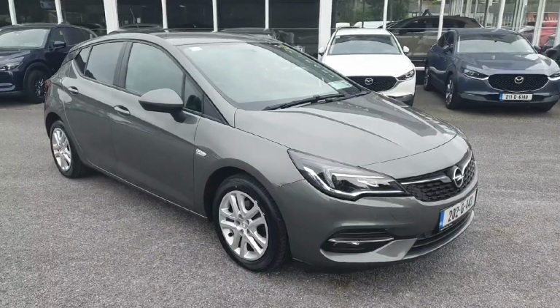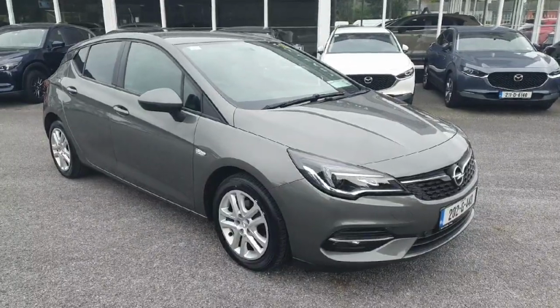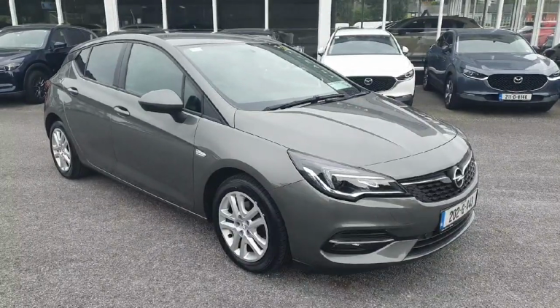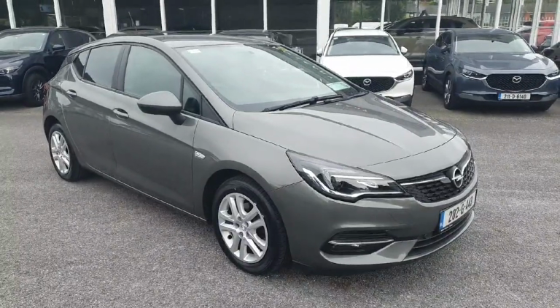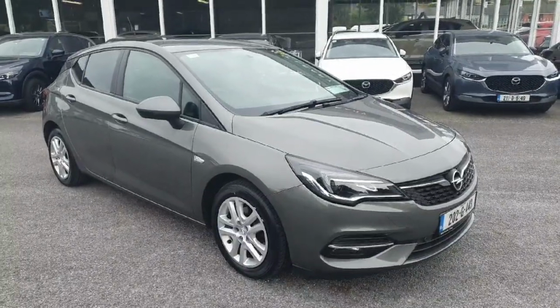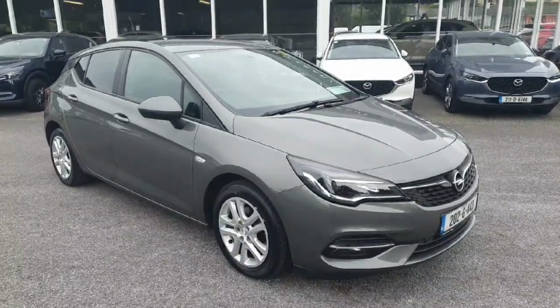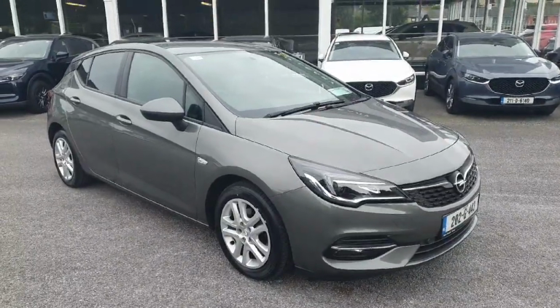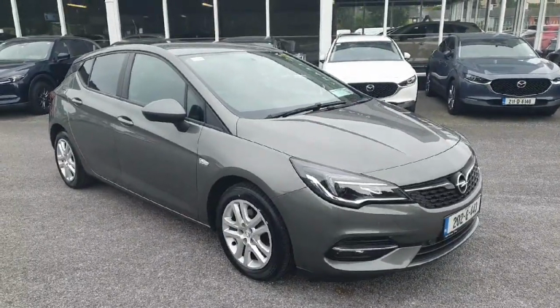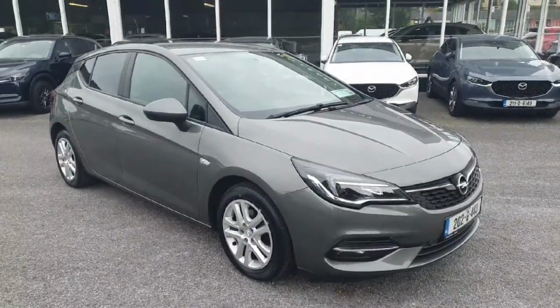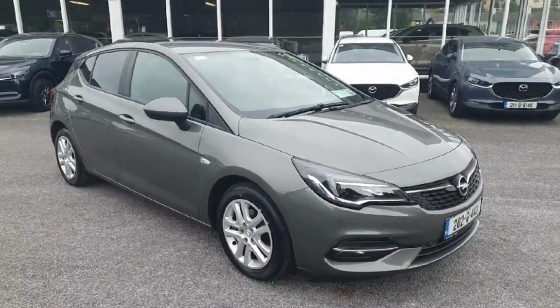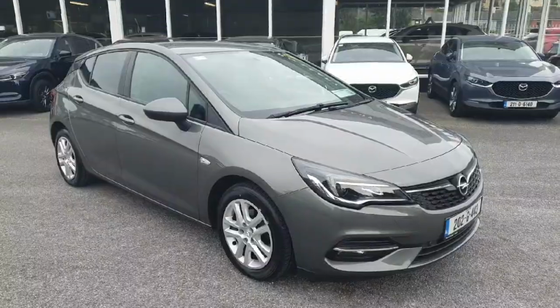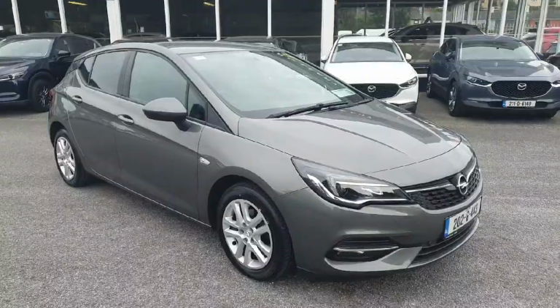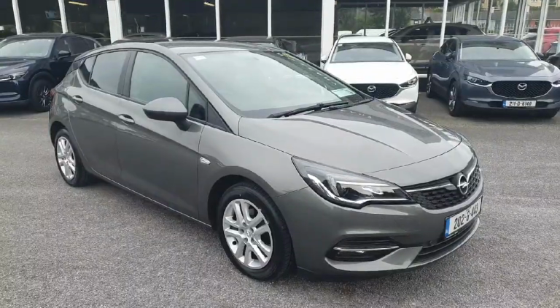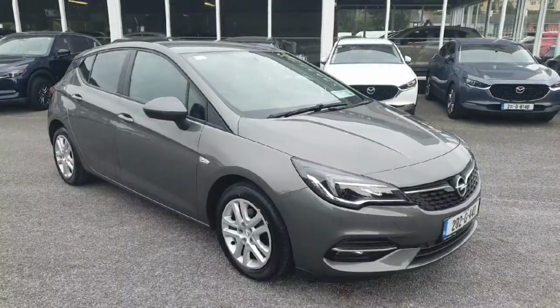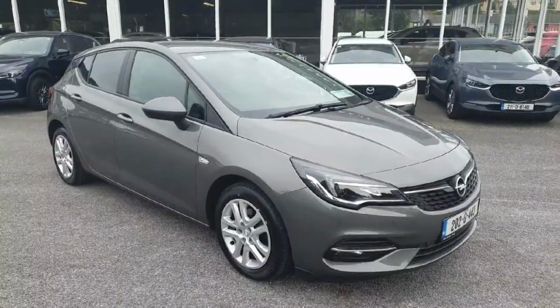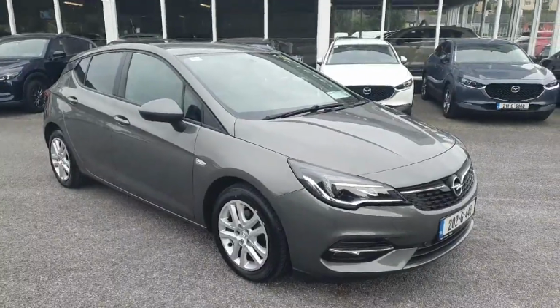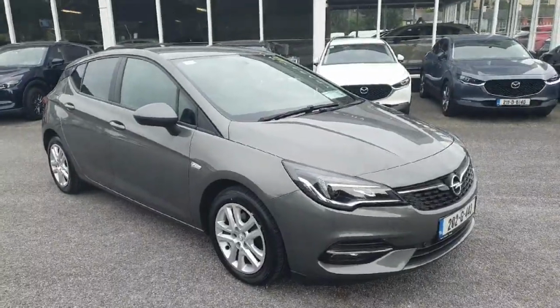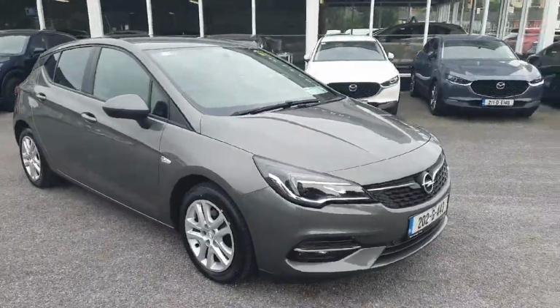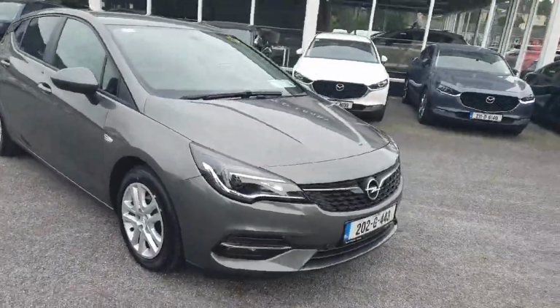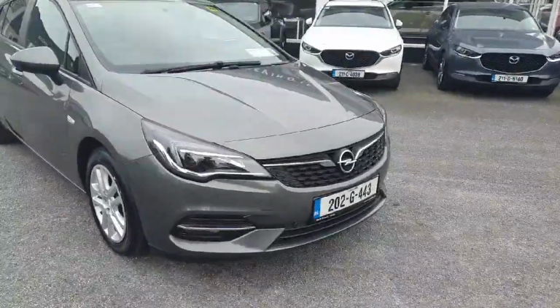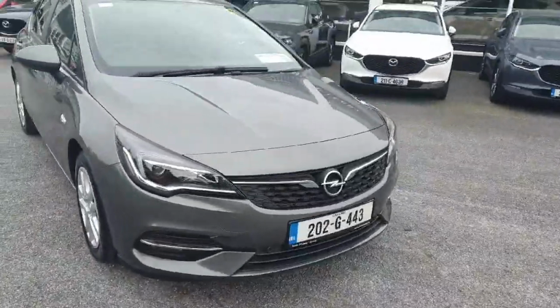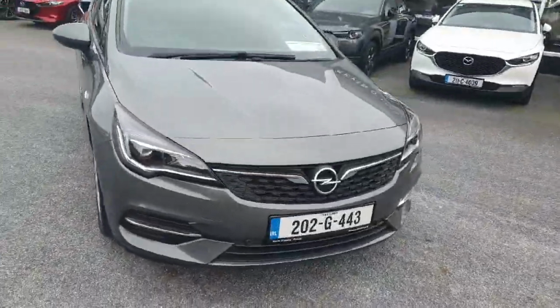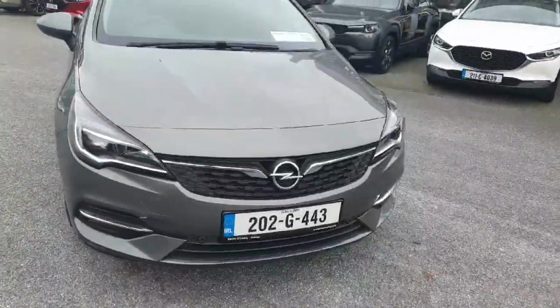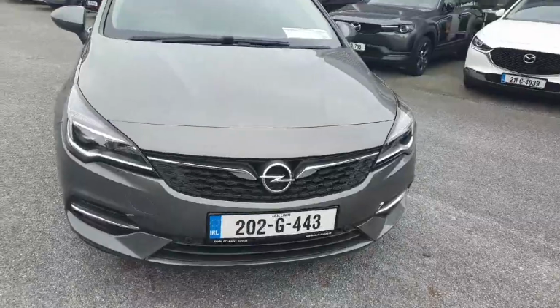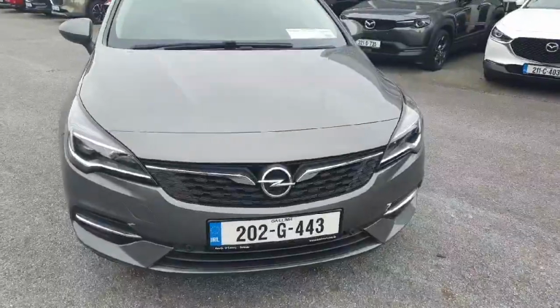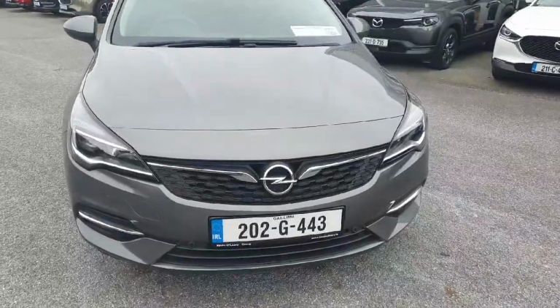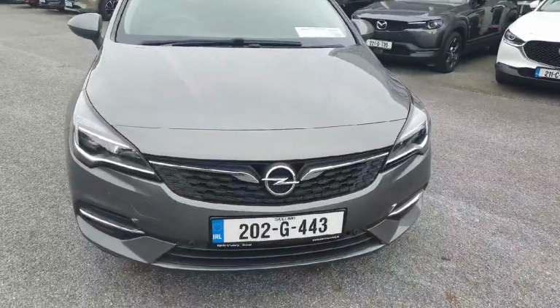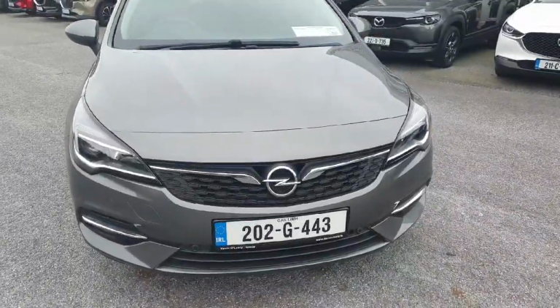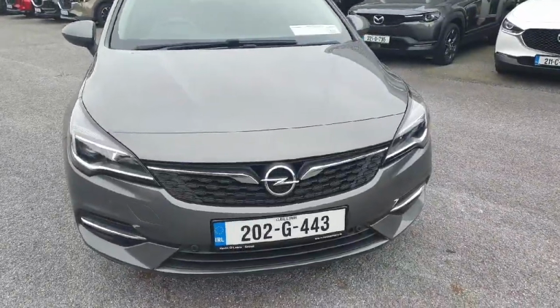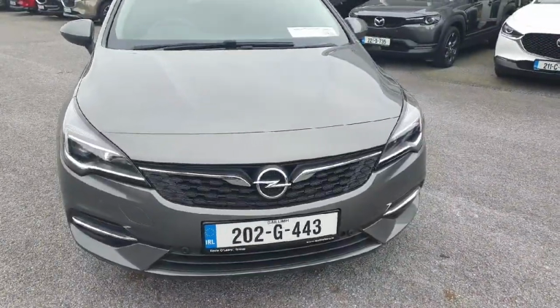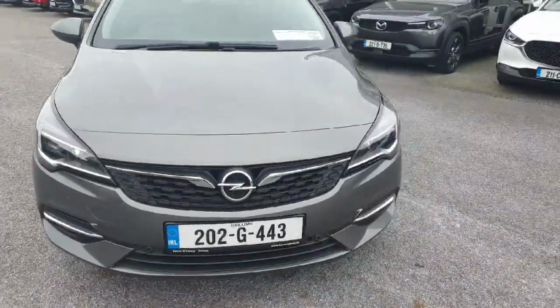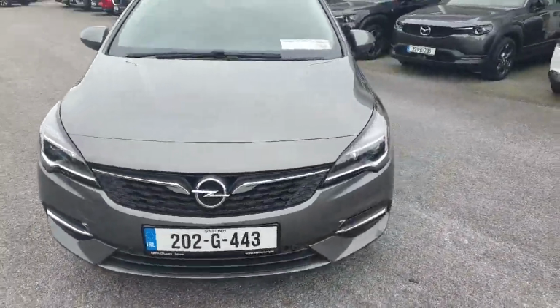Here we have our 2020 Opel Astra. This is the SC model in this lovely metallic grey finish. It's diesel. Walking around the front, it's got this lovely chrome grille, LED lights, front fog lights, and front parking sensors.